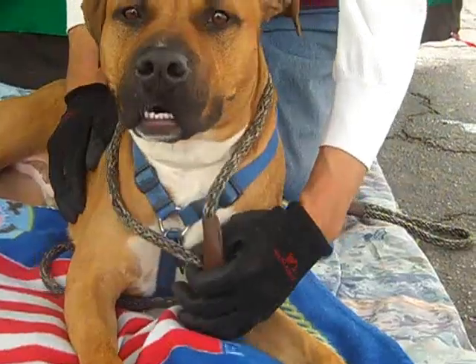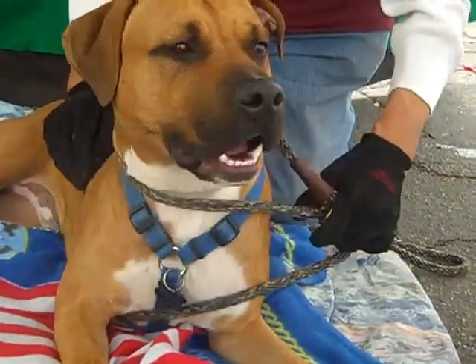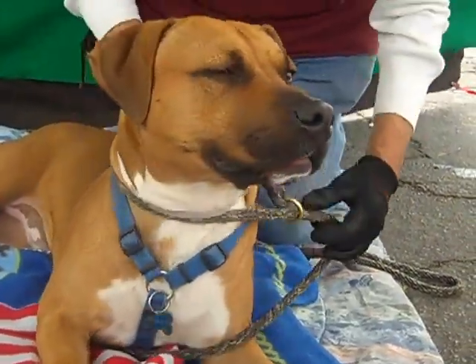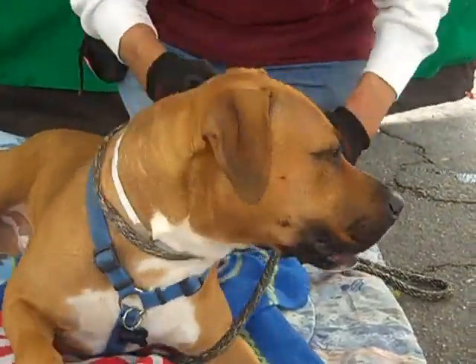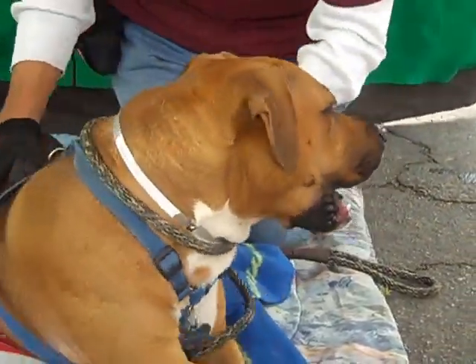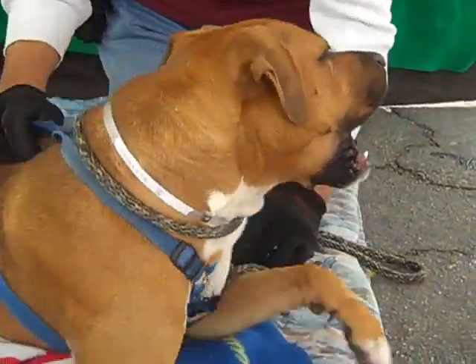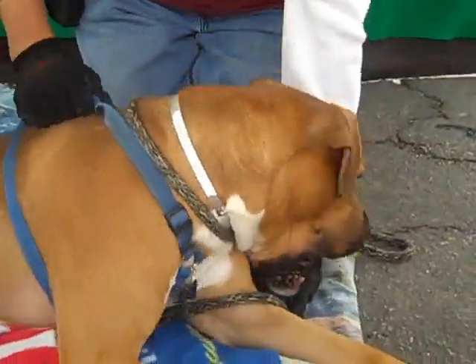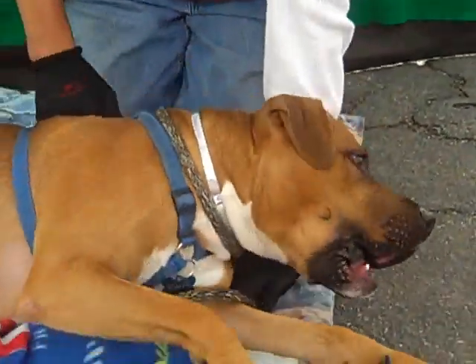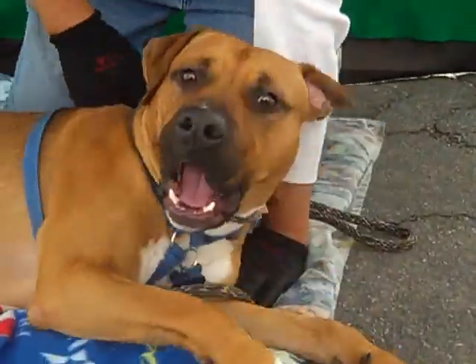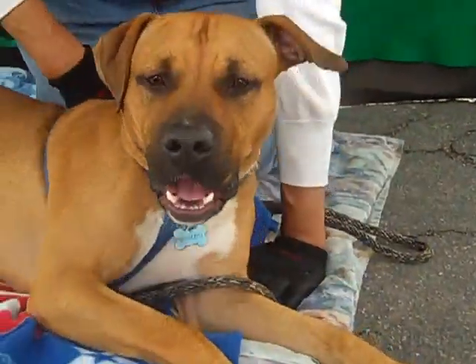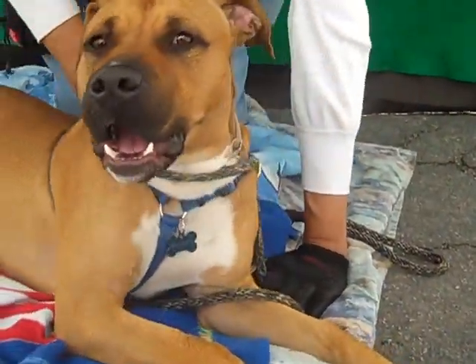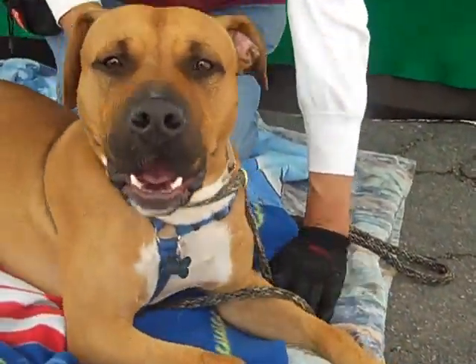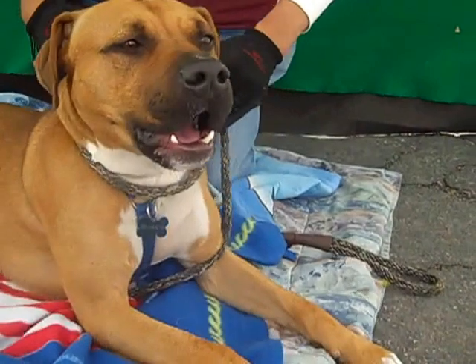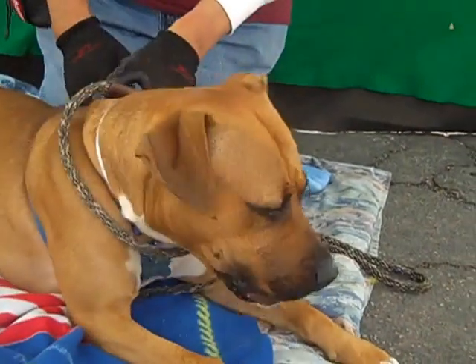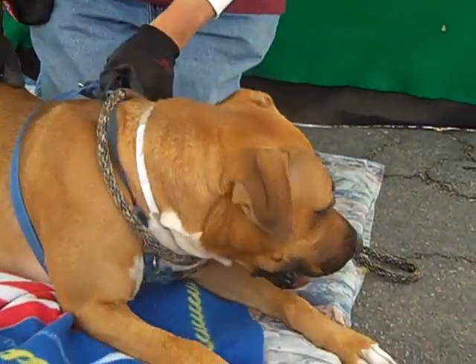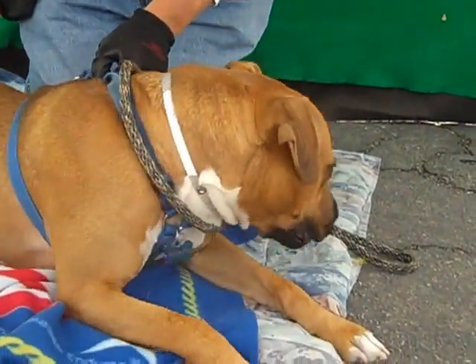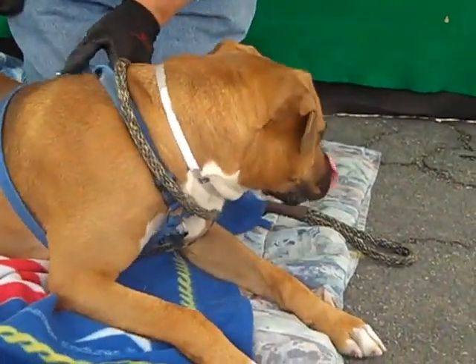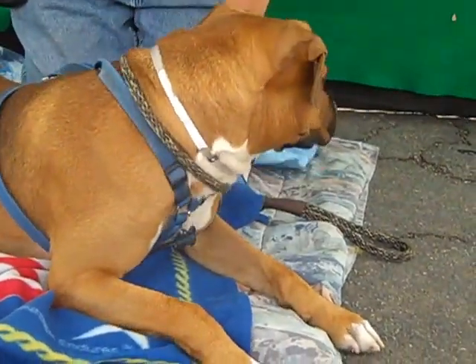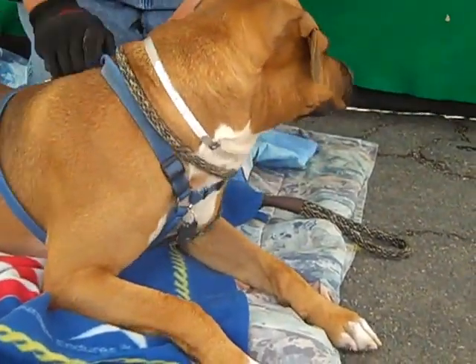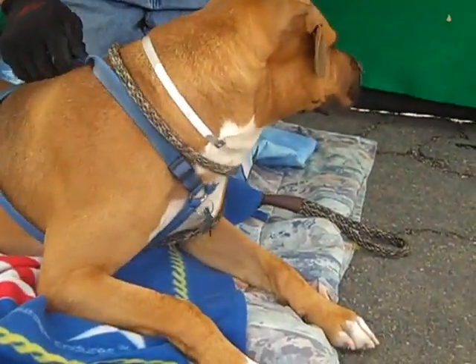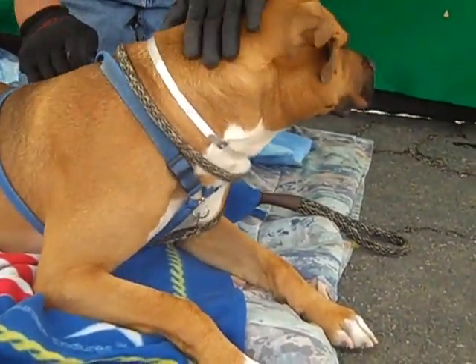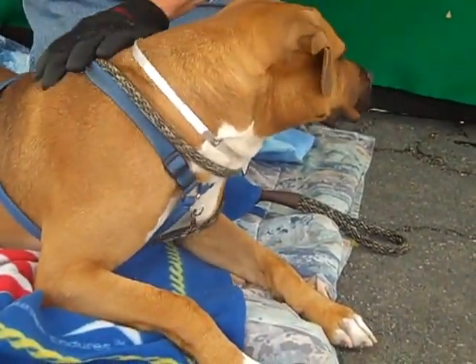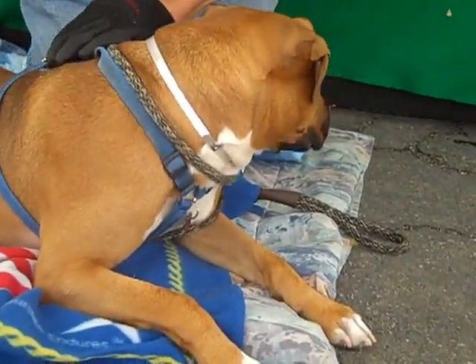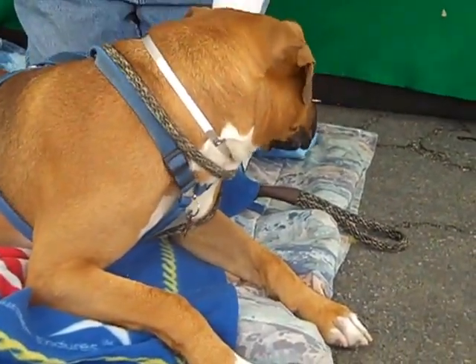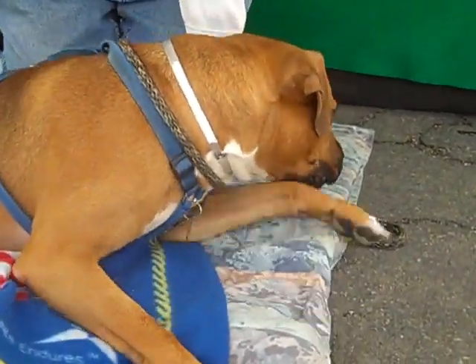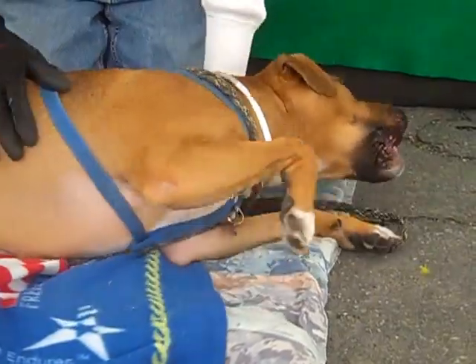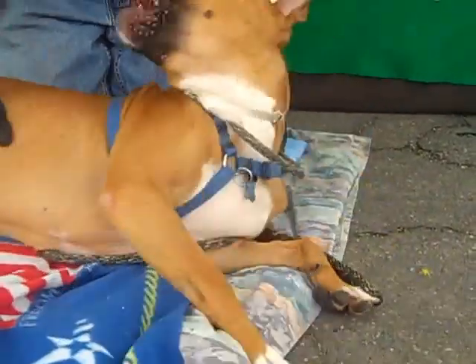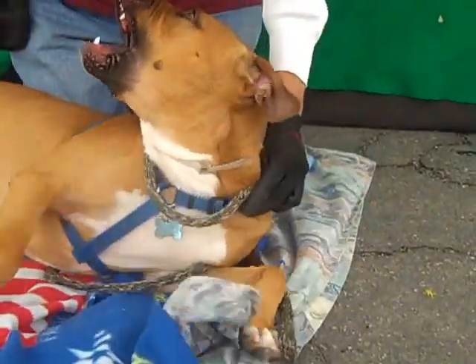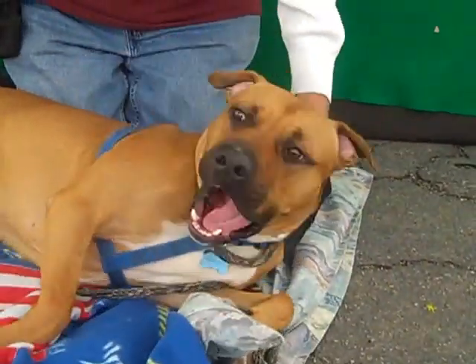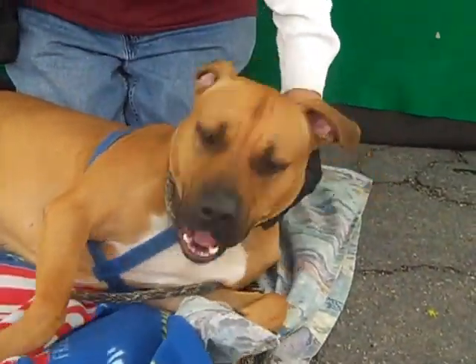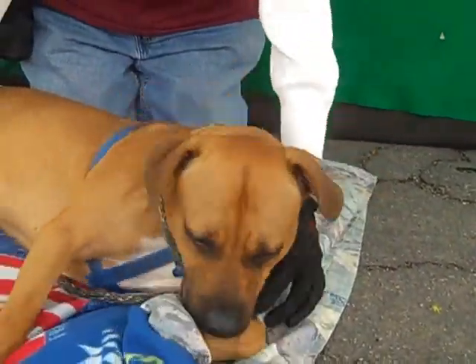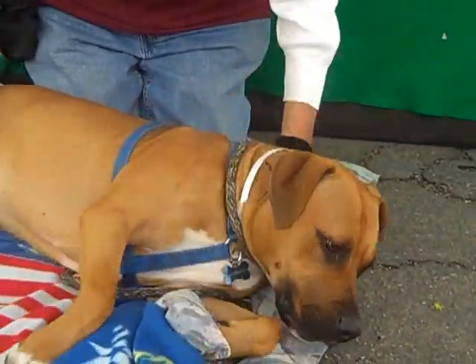We'd like to introduce you to Moomba, surely one of the most handsome, if not the handsomest, dog here at the shelter. Moomba's impound number is A4646755 at the Baldwin Park Animal Care Center.